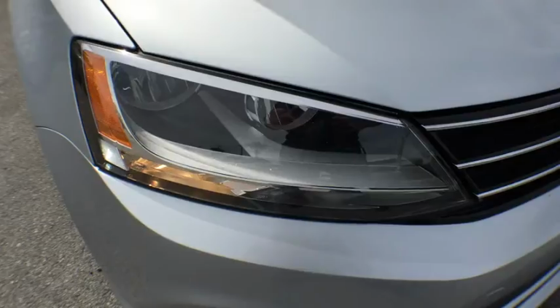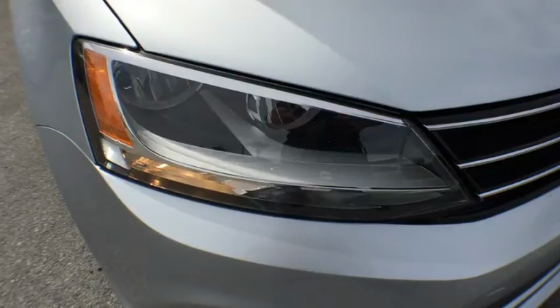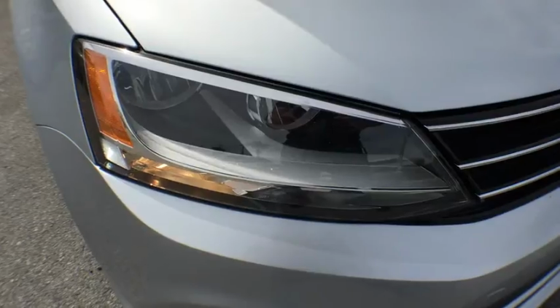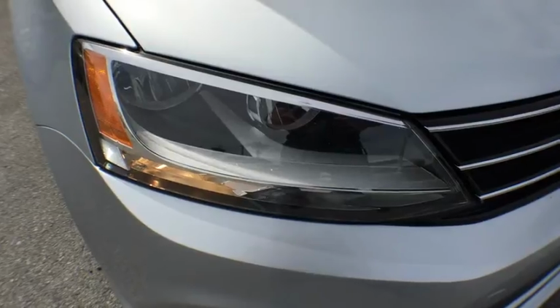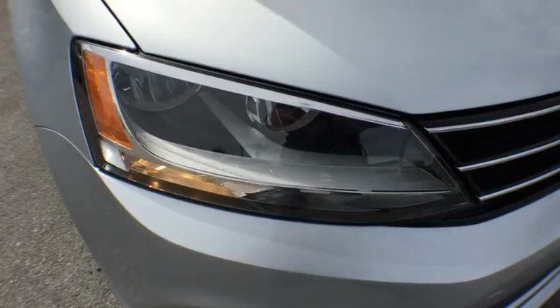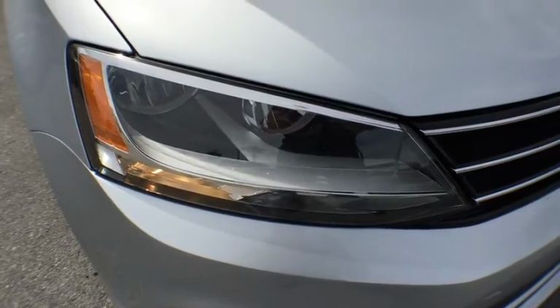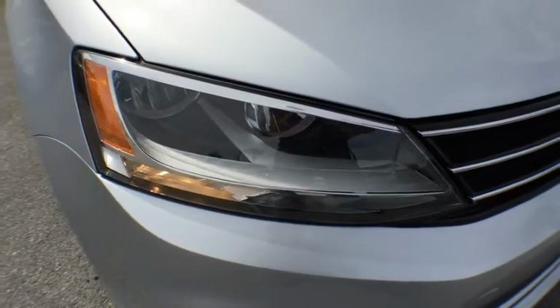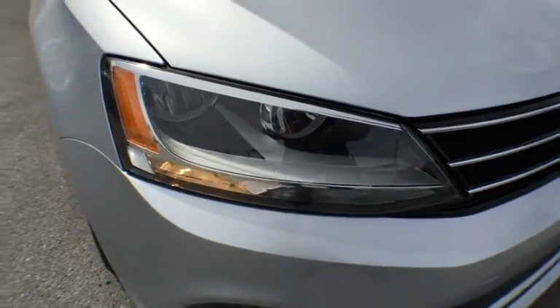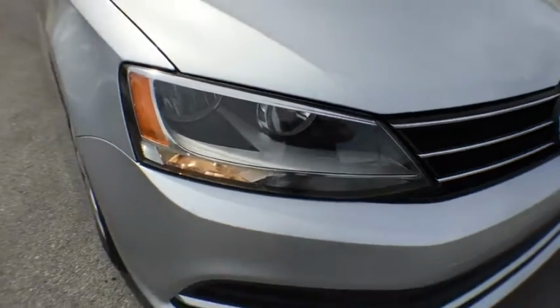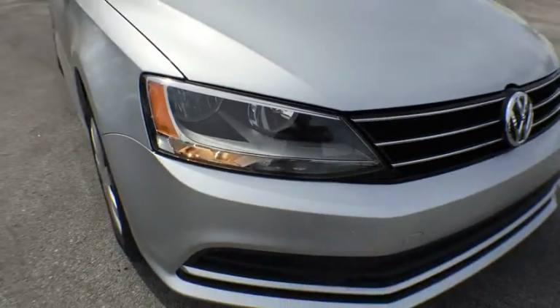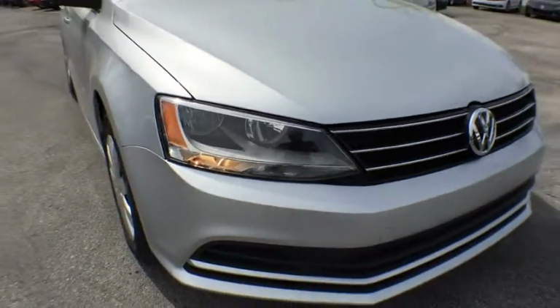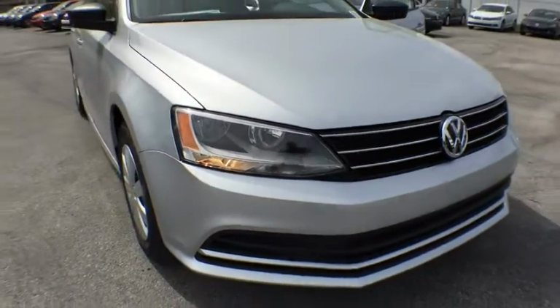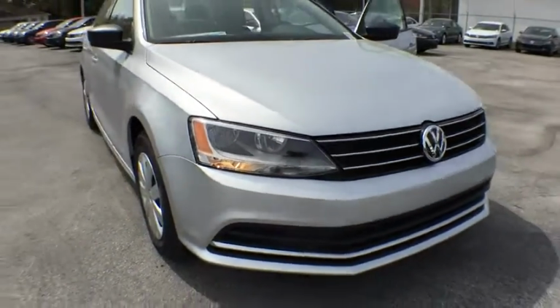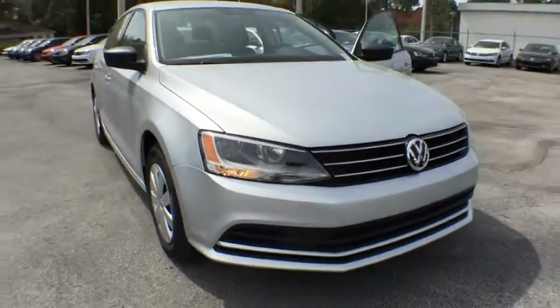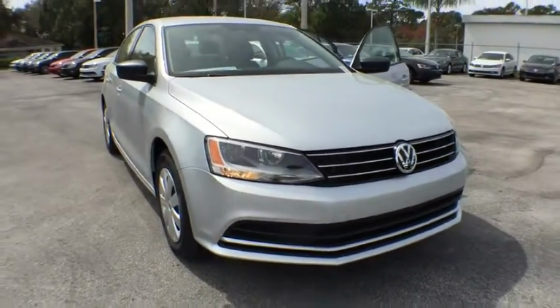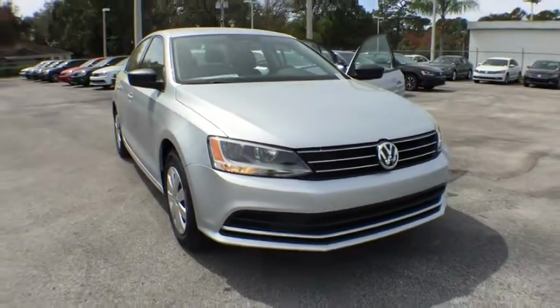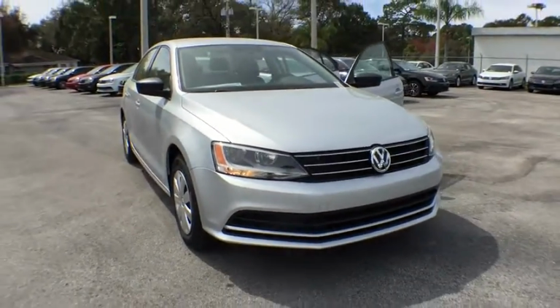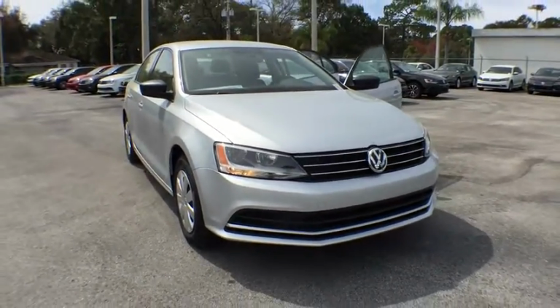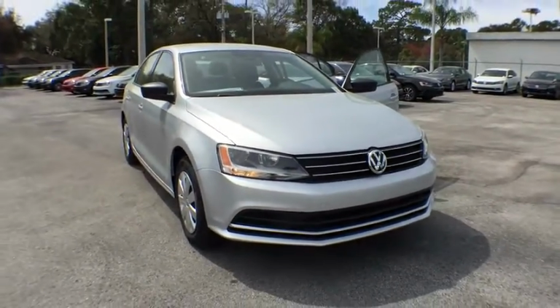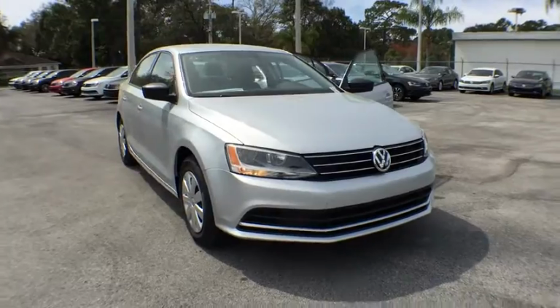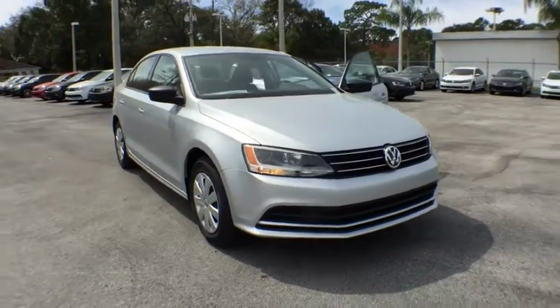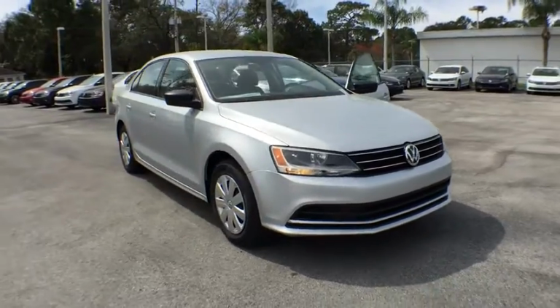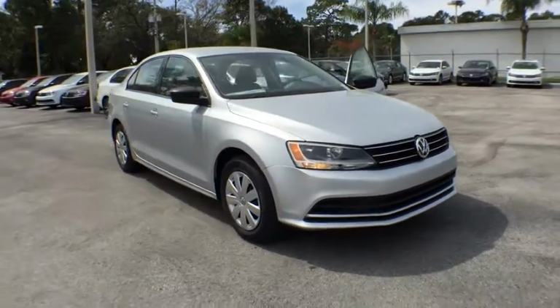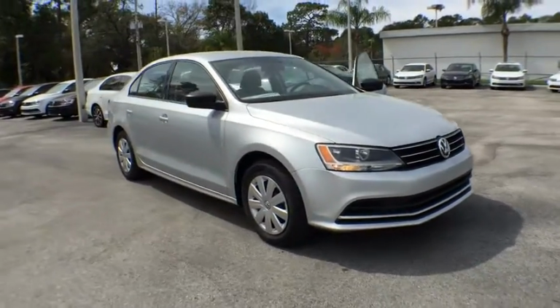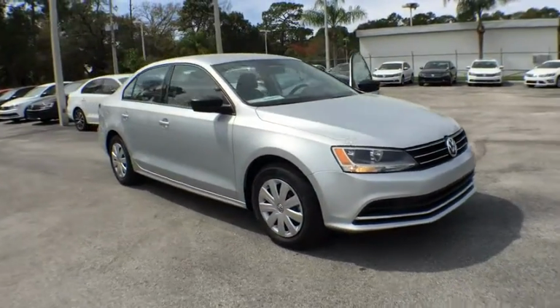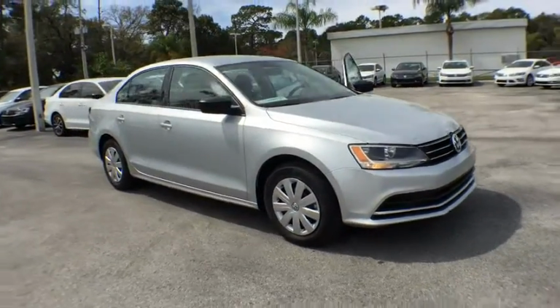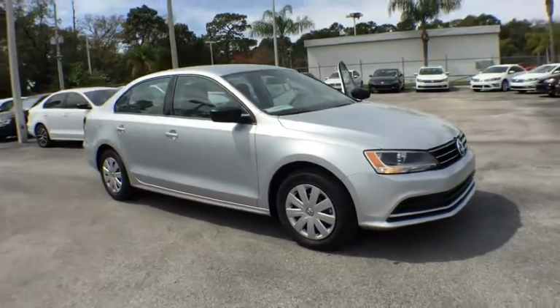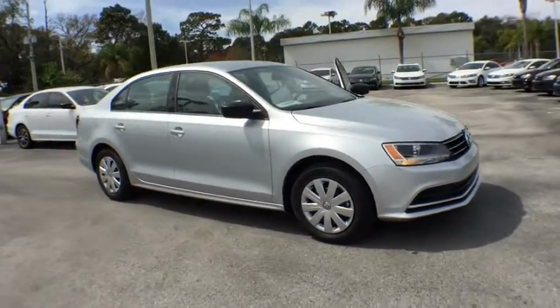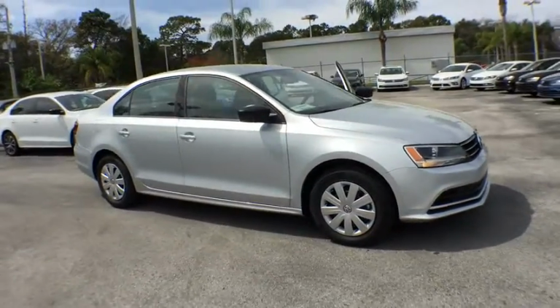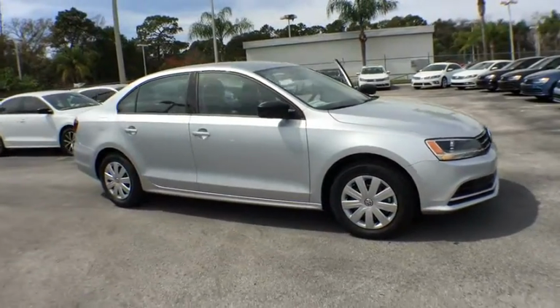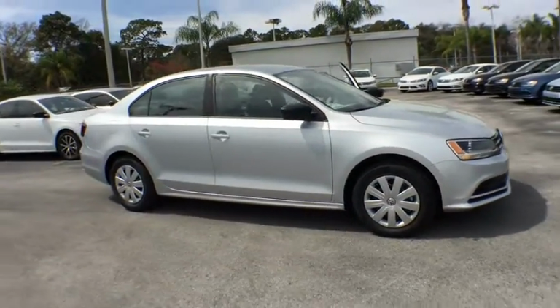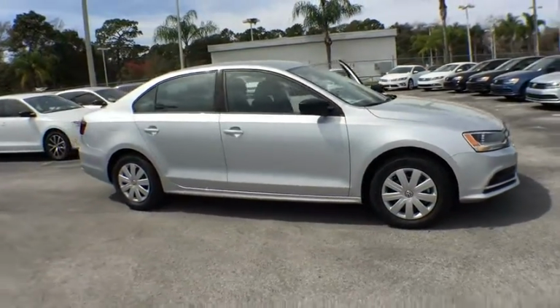2016 Volkswagen Jetta. The Jetta is a premium car that is family-friendly with a great price, agile and confident handling.